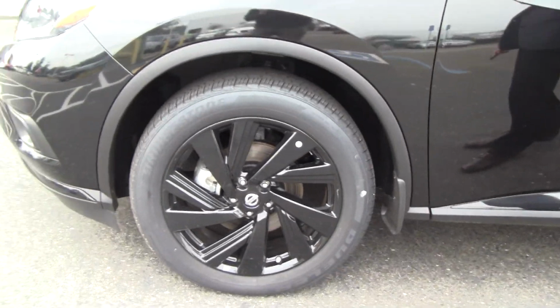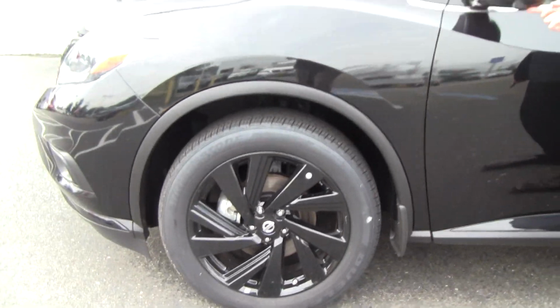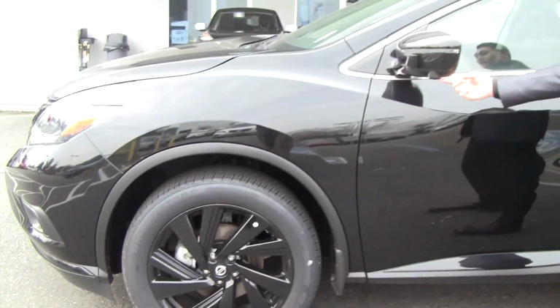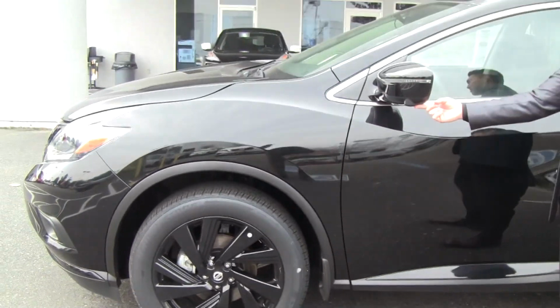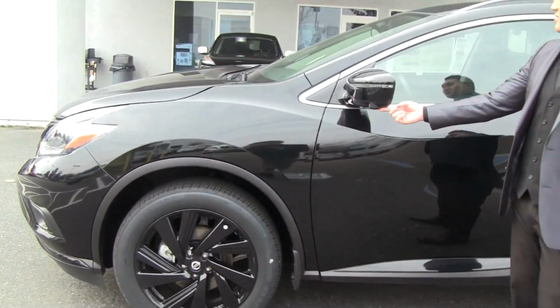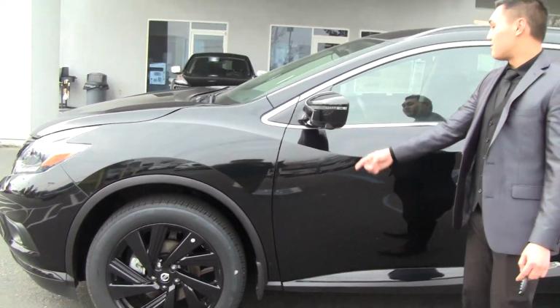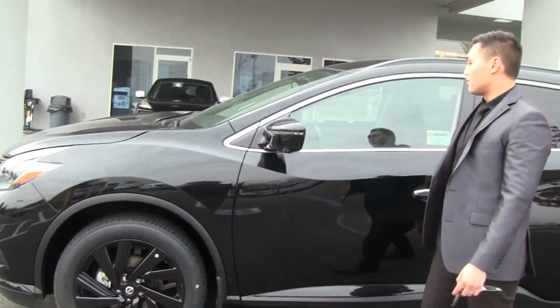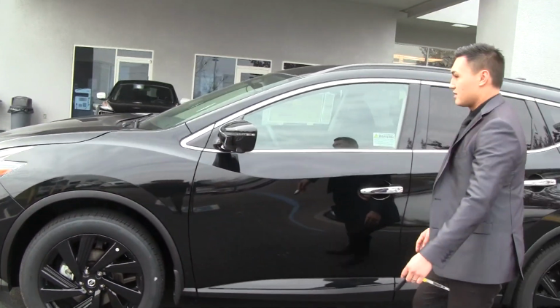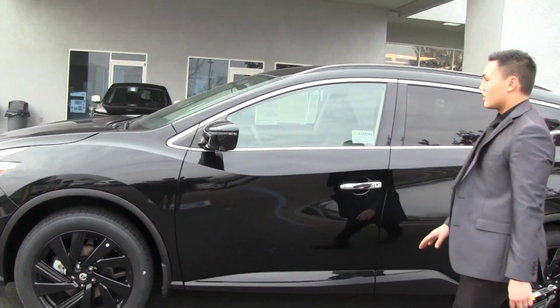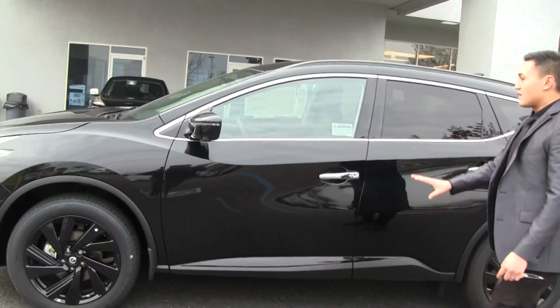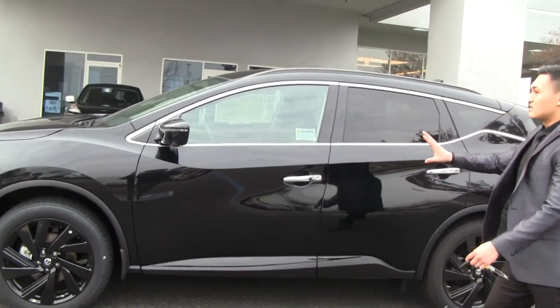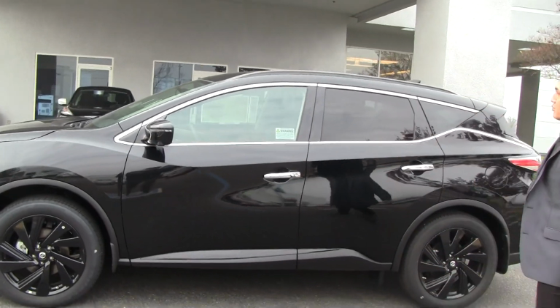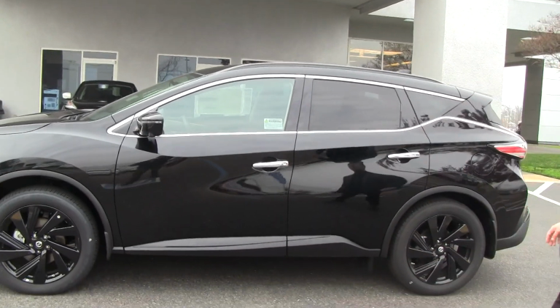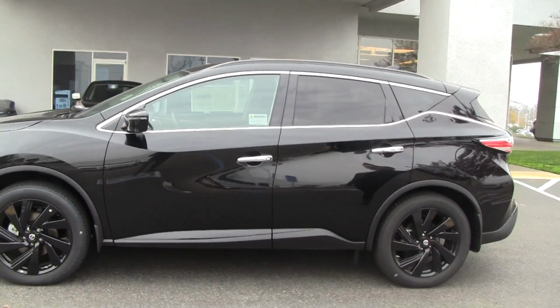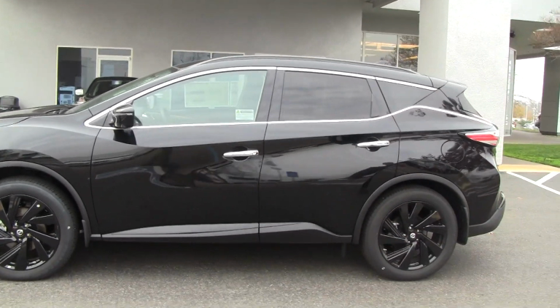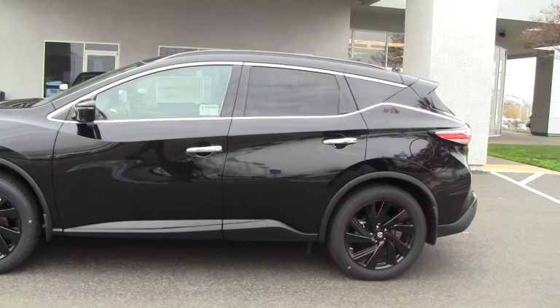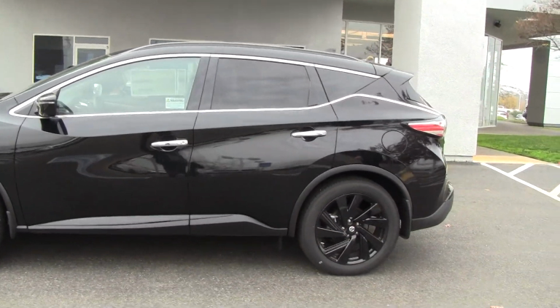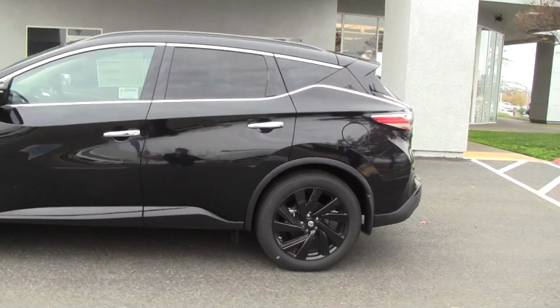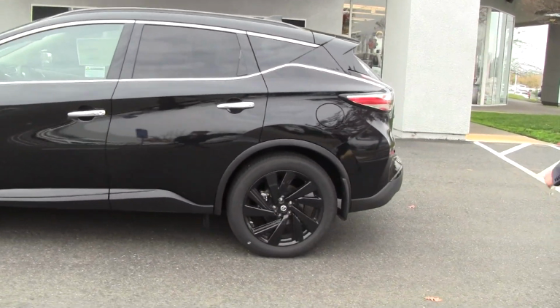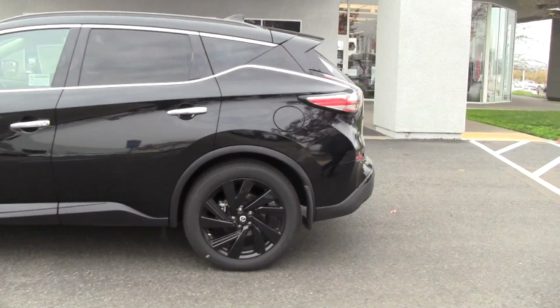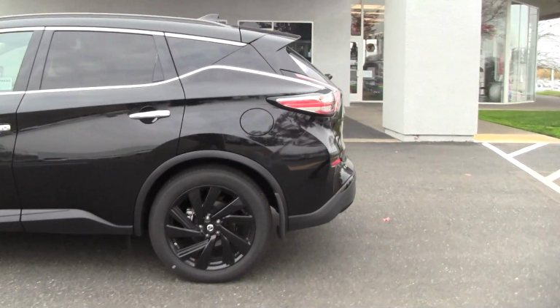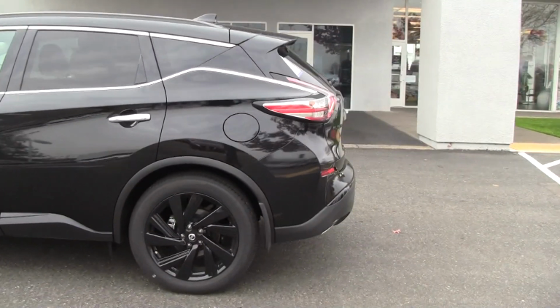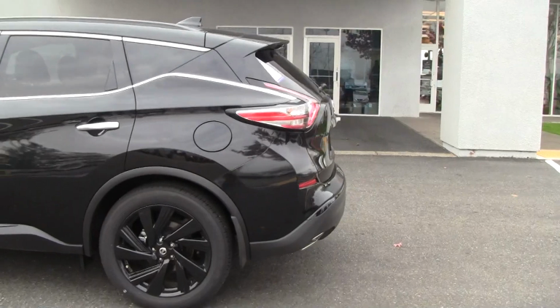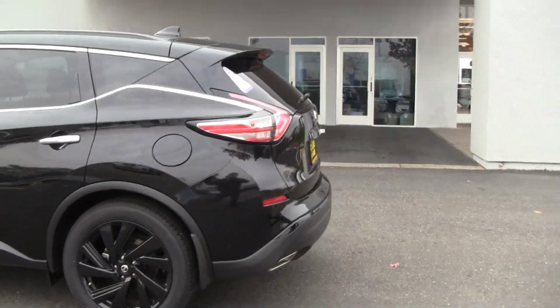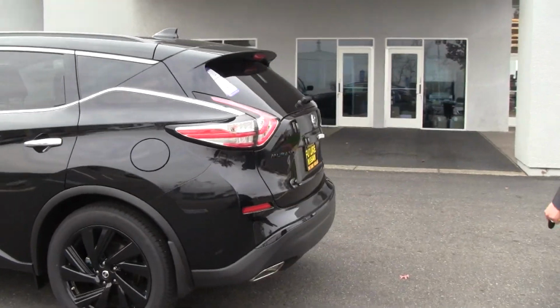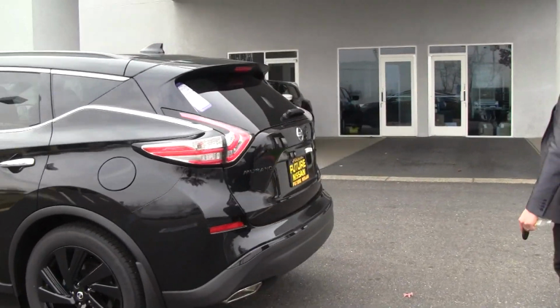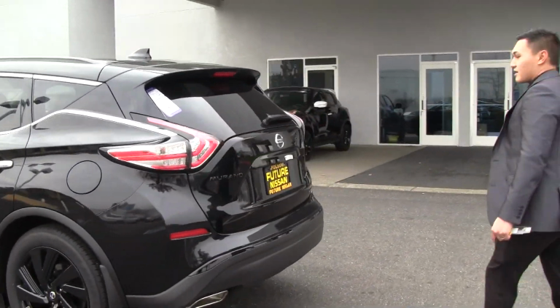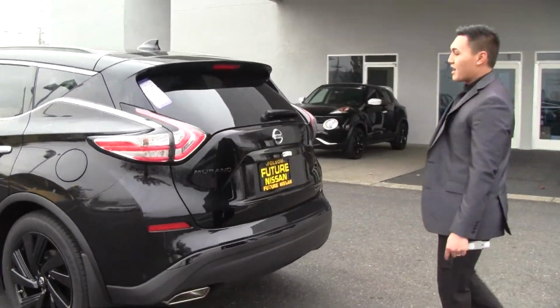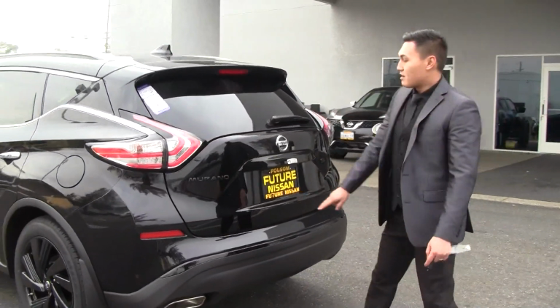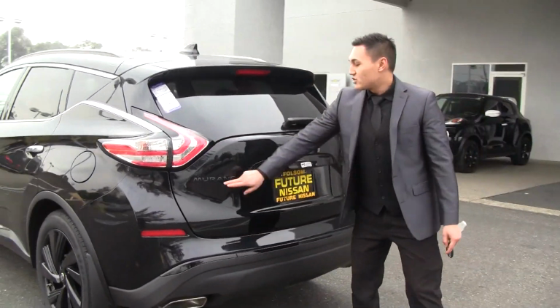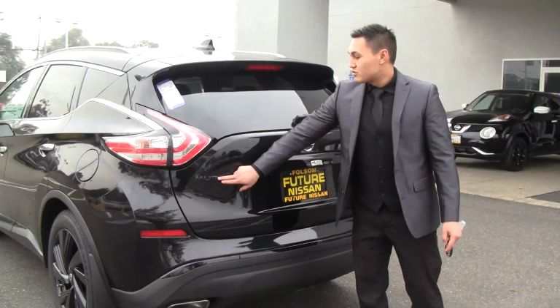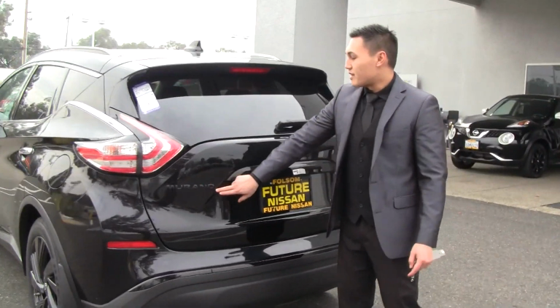Along the side you've got the 20-inch exclusive blacked-out rims and some more cameras here — you've got these on both sides of the vehicle. Great lines on this, it's a beautiful looking vehicle. I'm going to take you around the back and show you some more cool stuff.